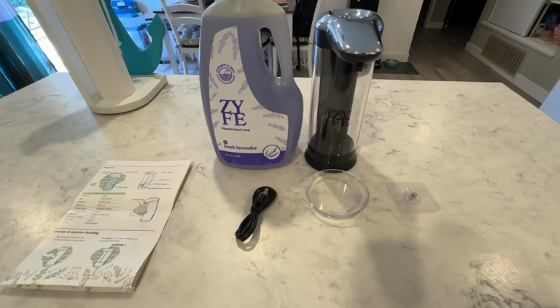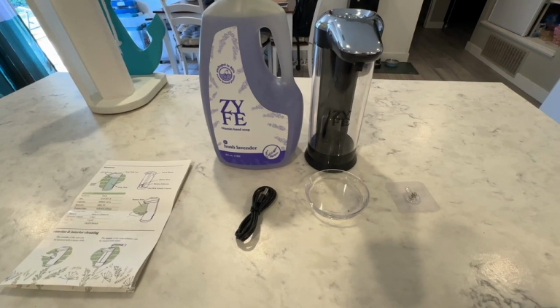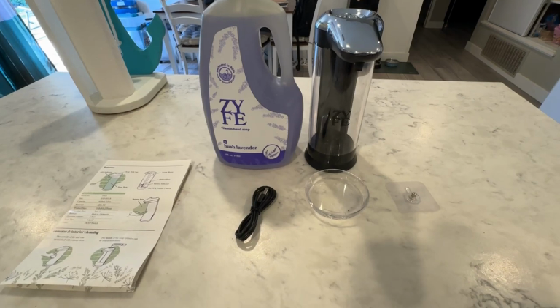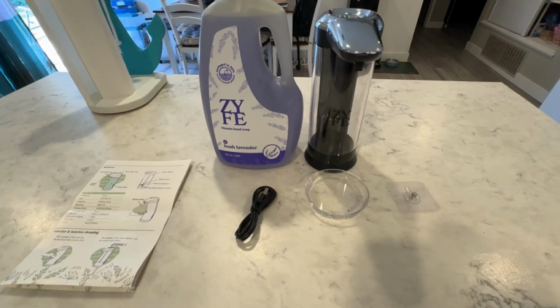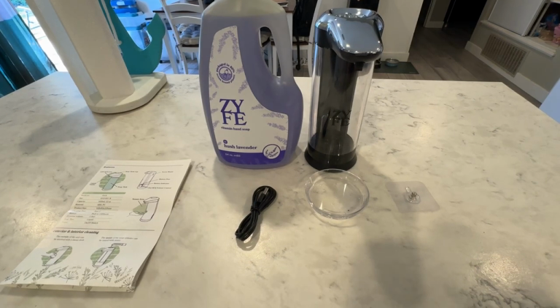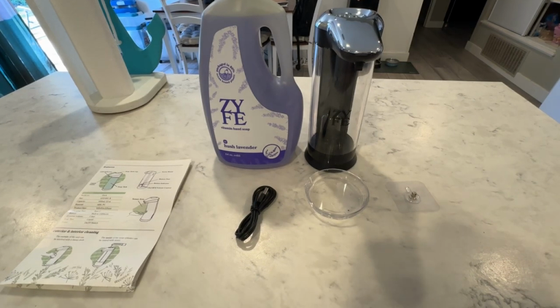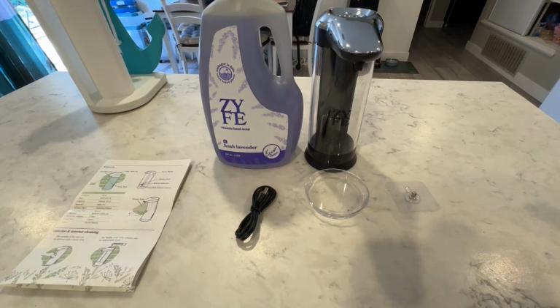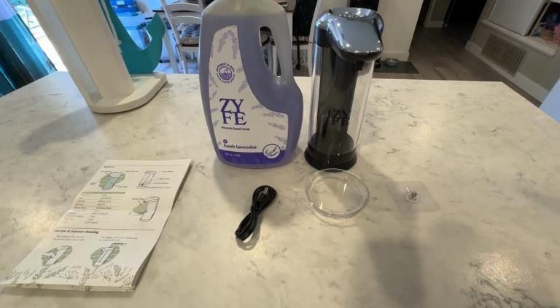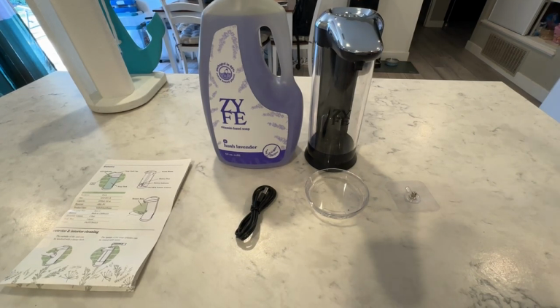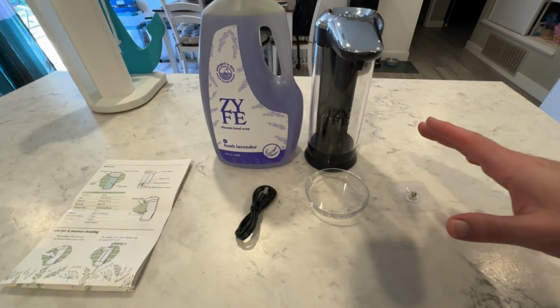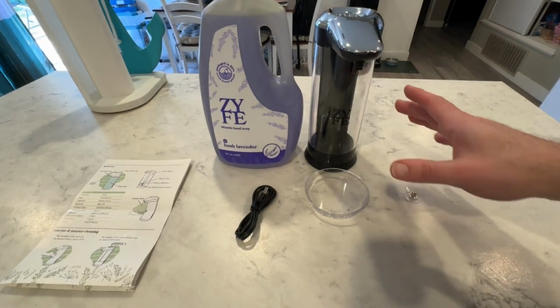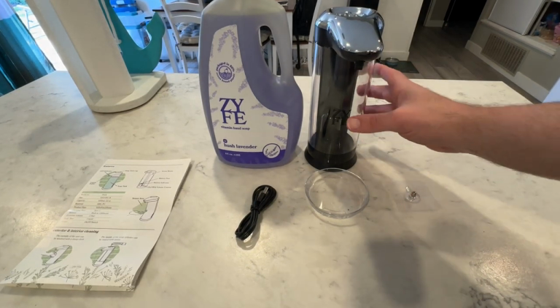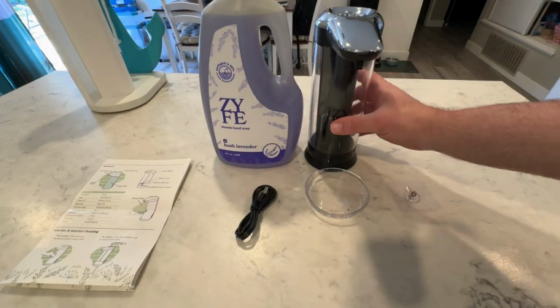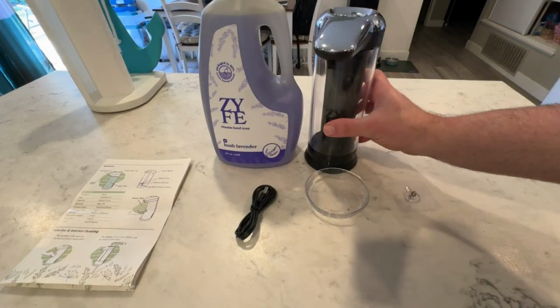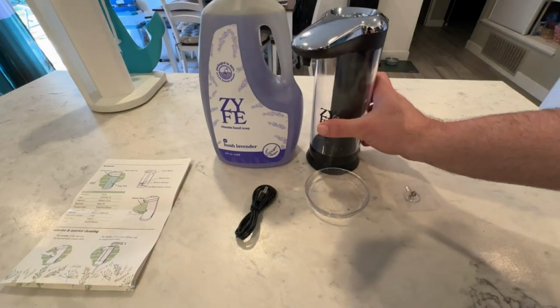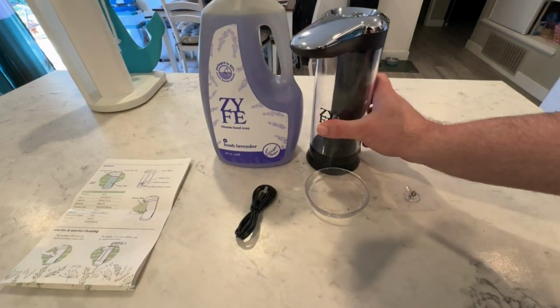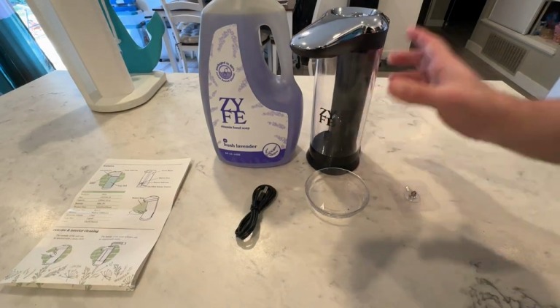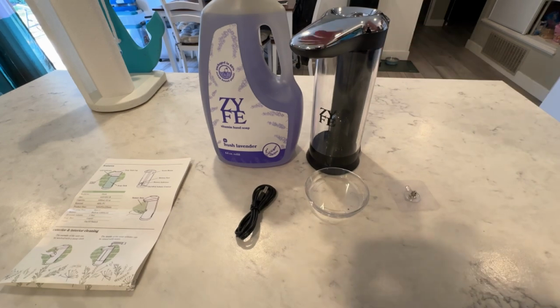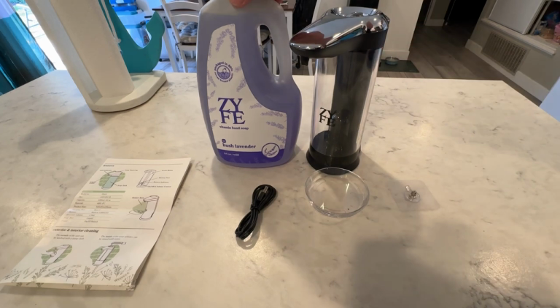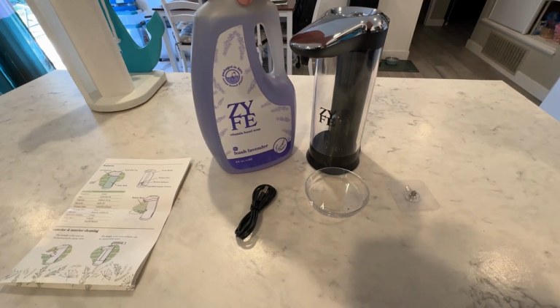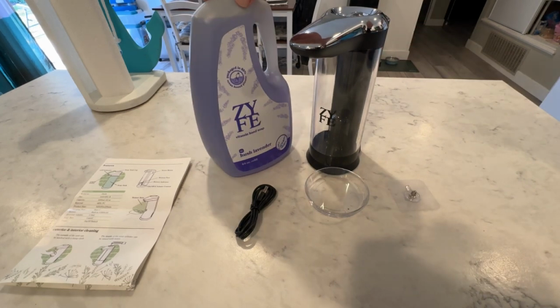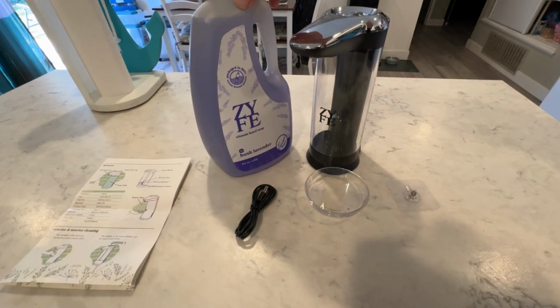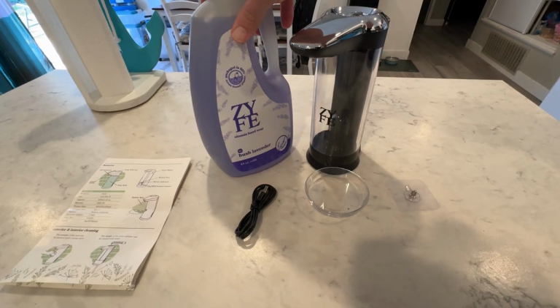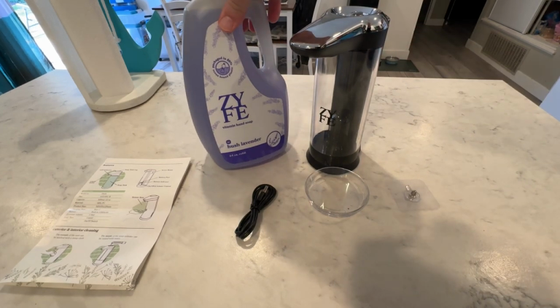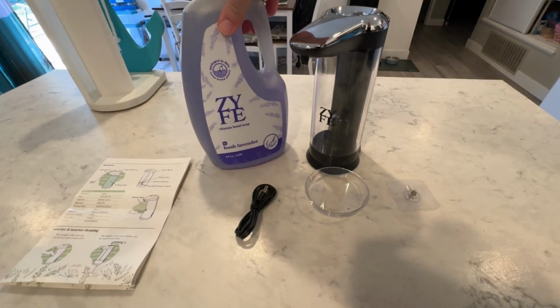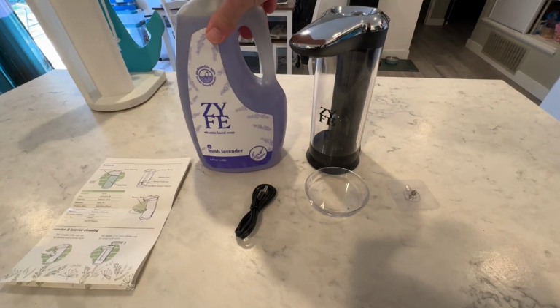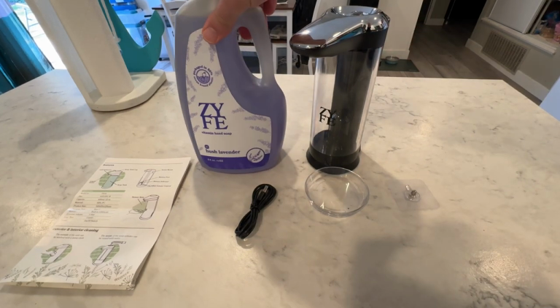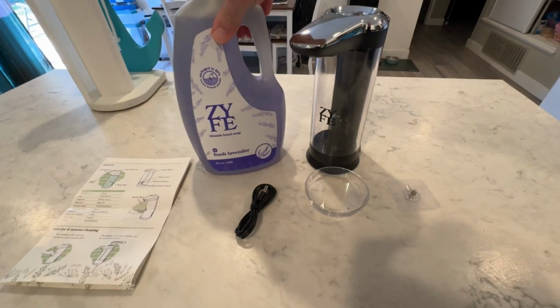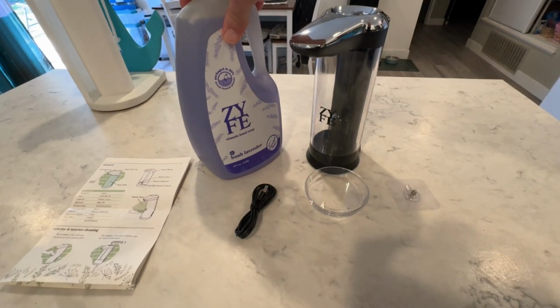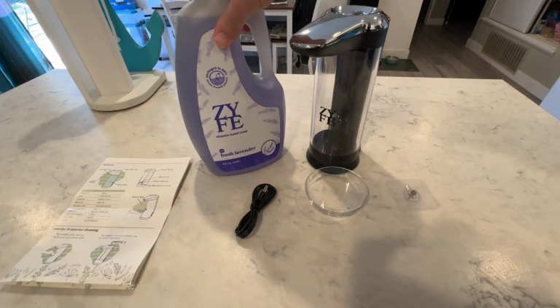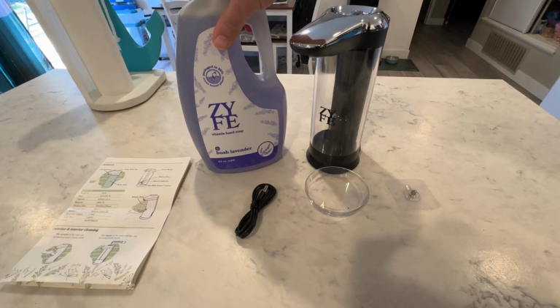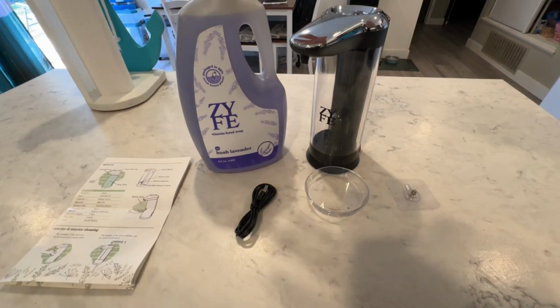Here's showcasing the Zyfe Automatic Soap Dispenser, which is this item right here, with the Hush Lavender Soap. You can see this is a big bottle of the Hush Lavender hand soap.